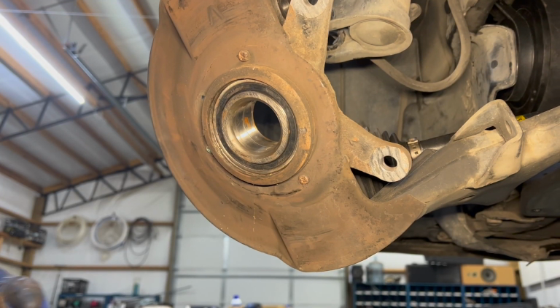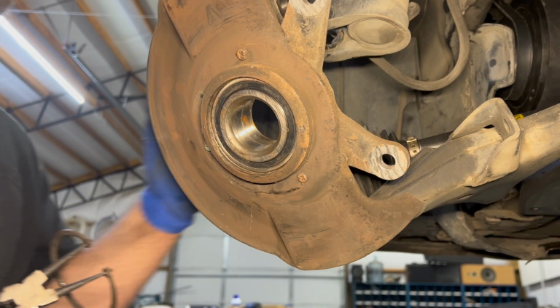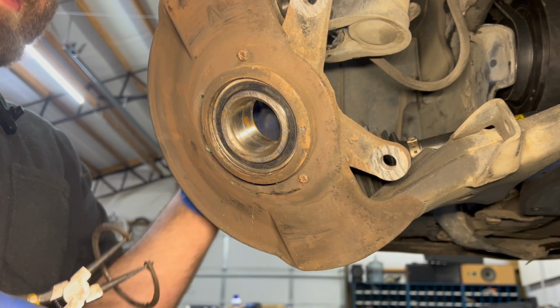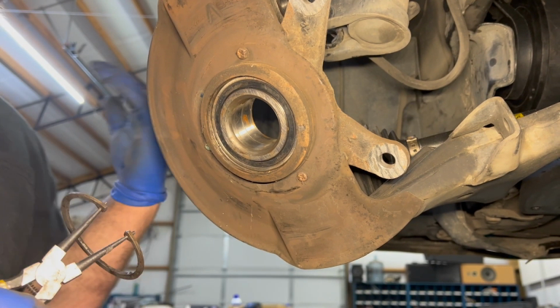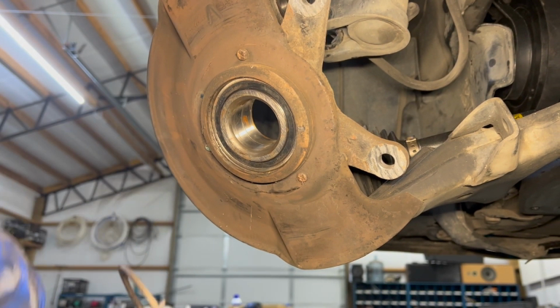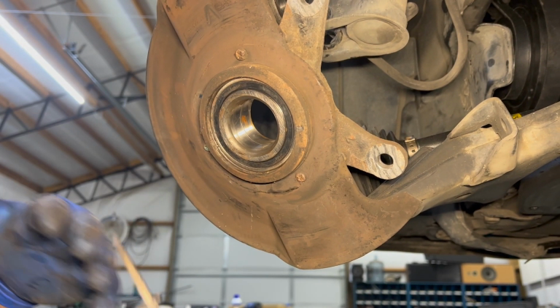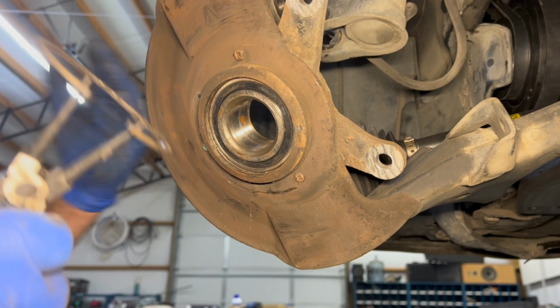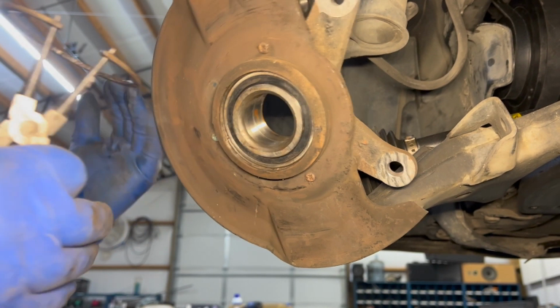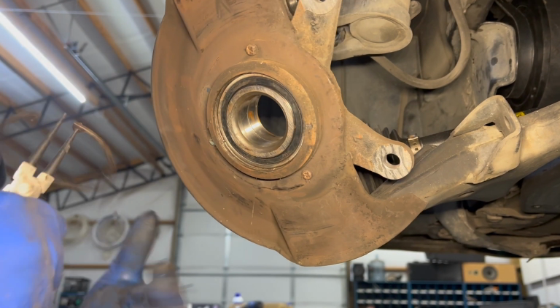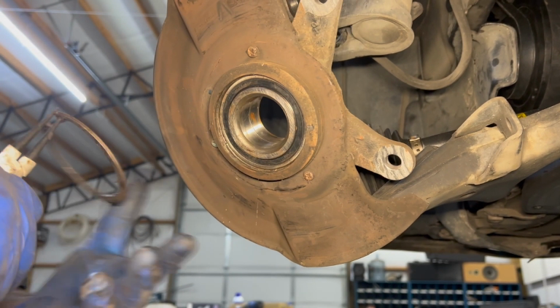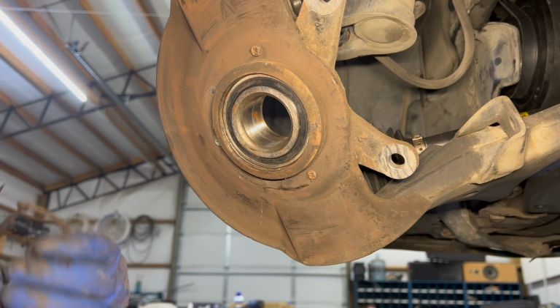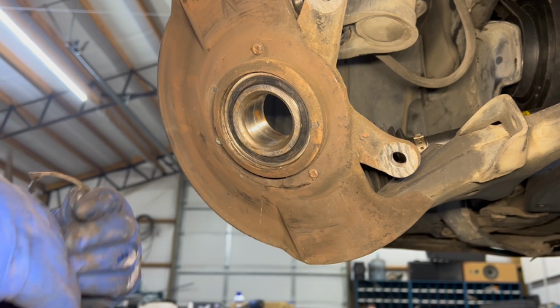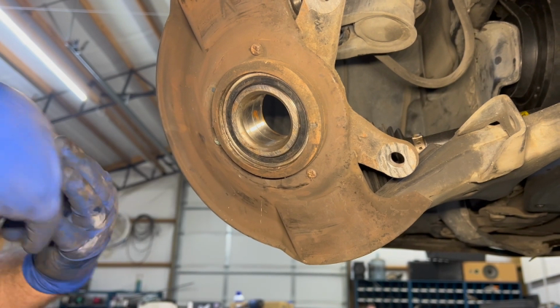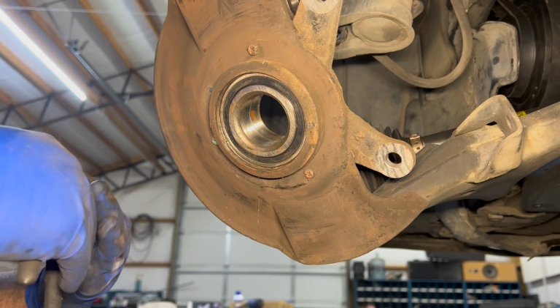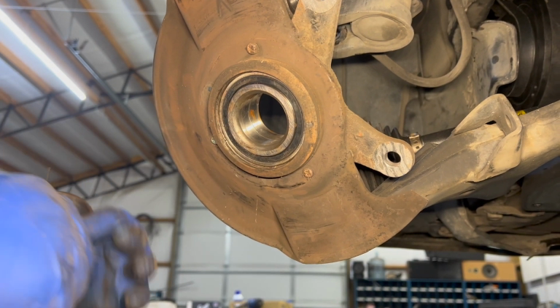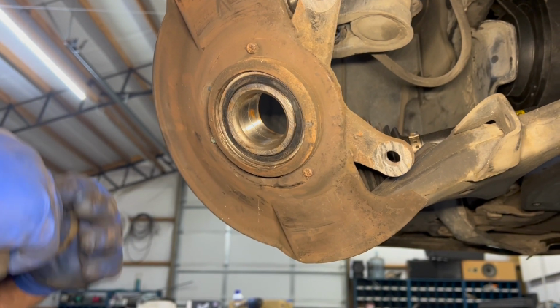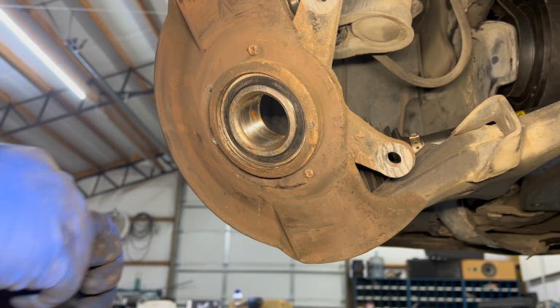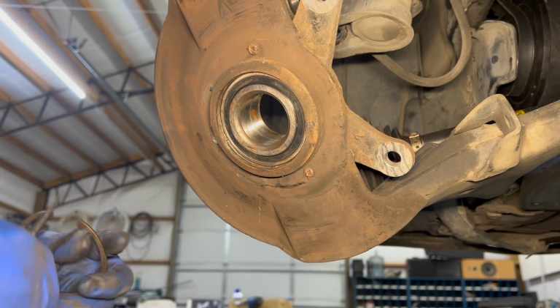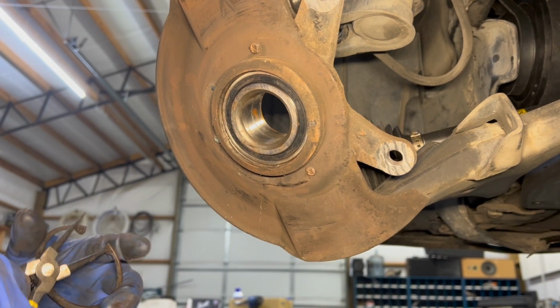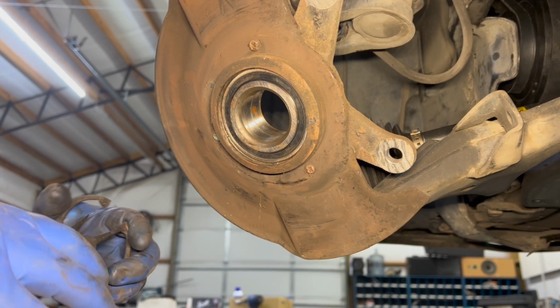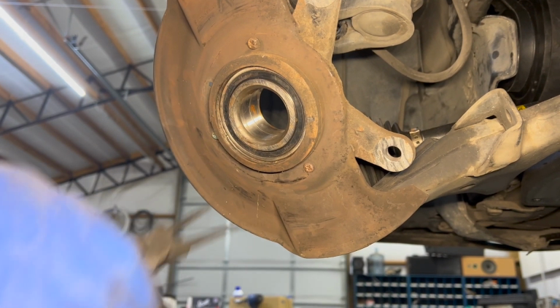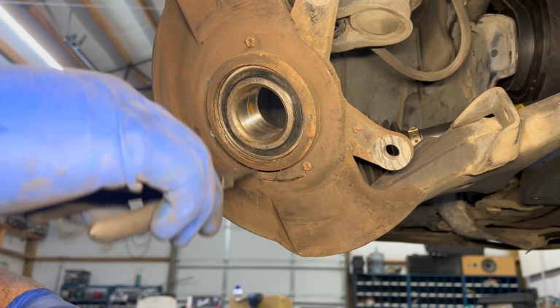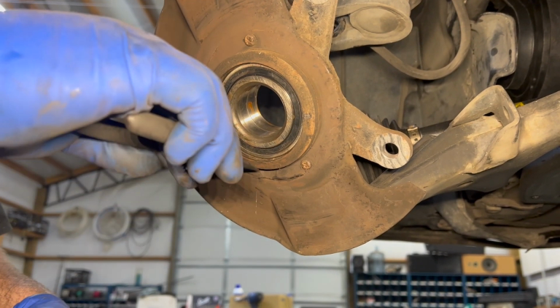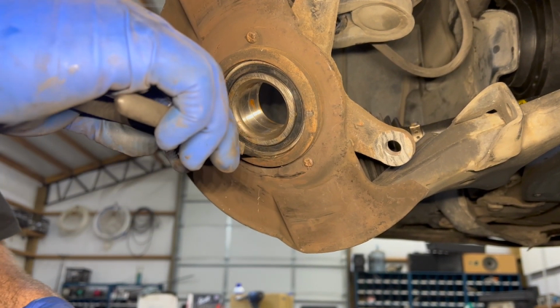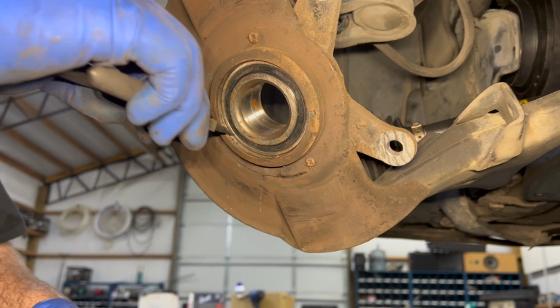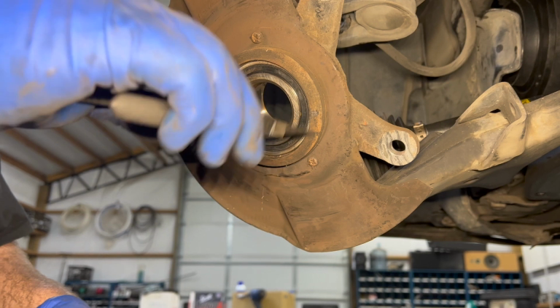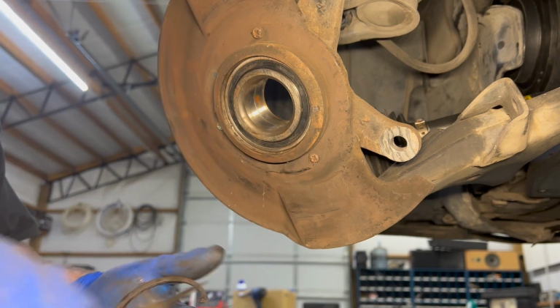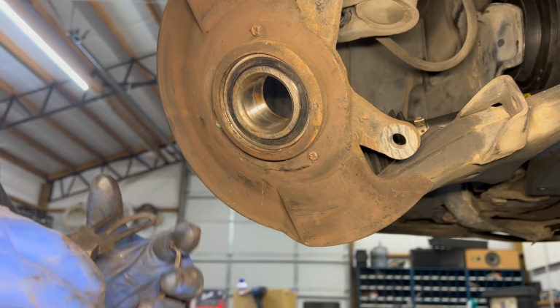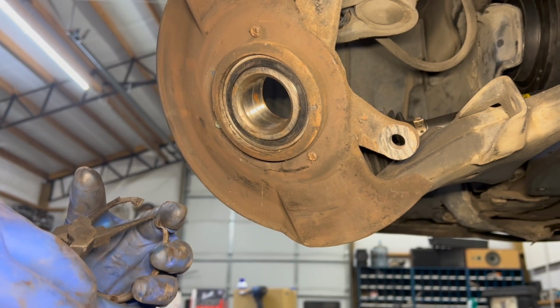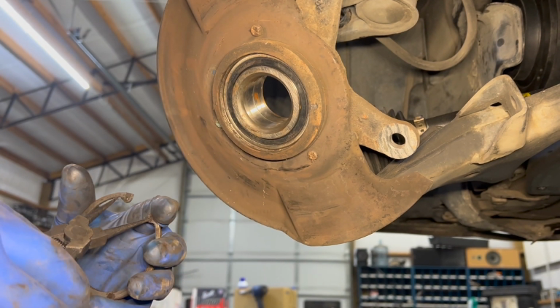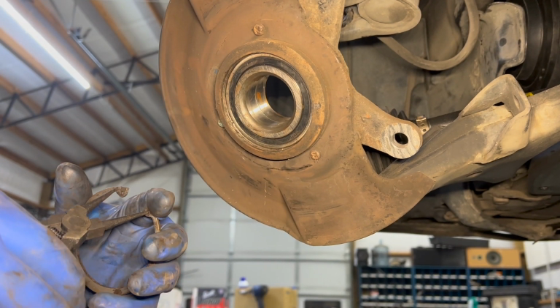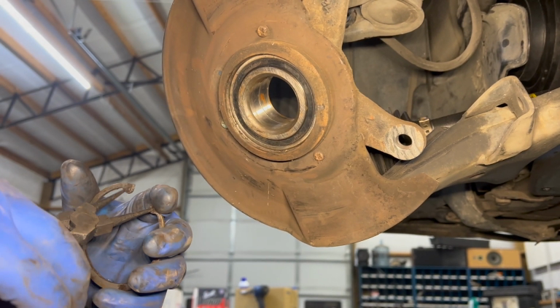With the bearing in place, run it until you can tell it bottomed out and just got real tight. Then you can also check your clearance for your snap ring to make sure you're in far enough.